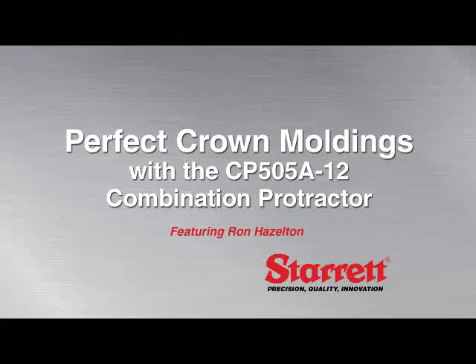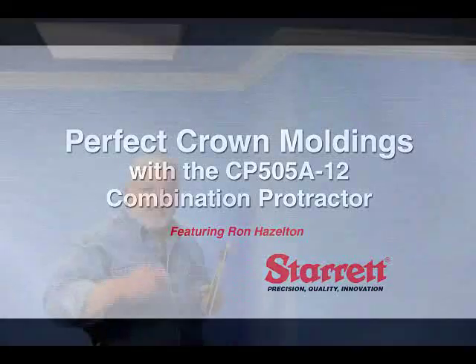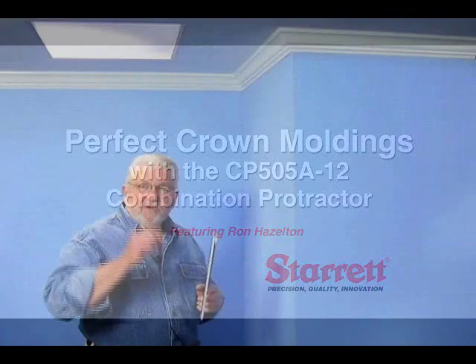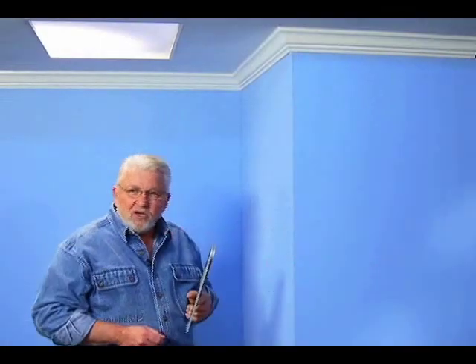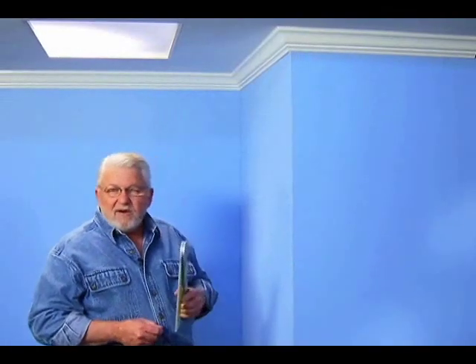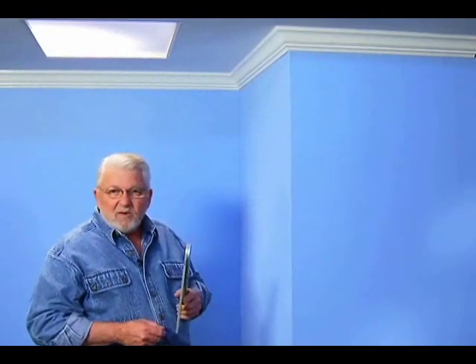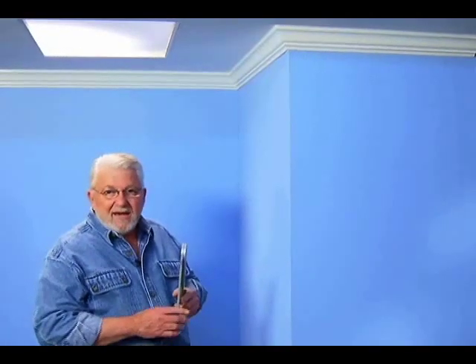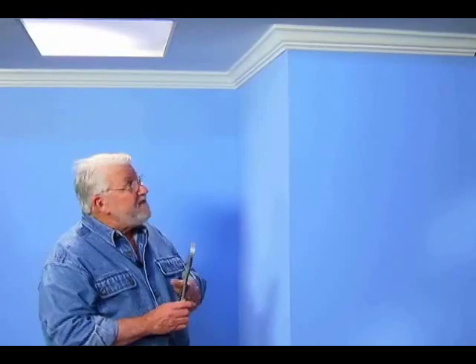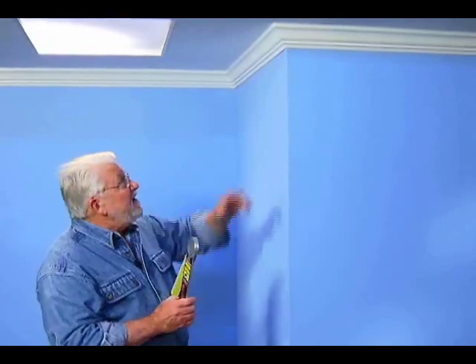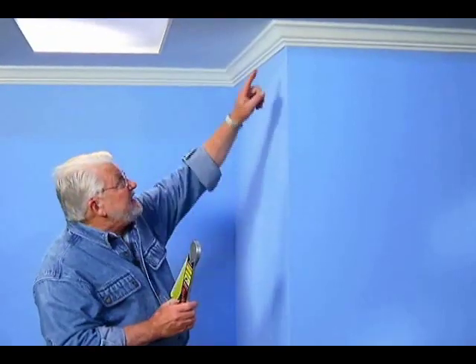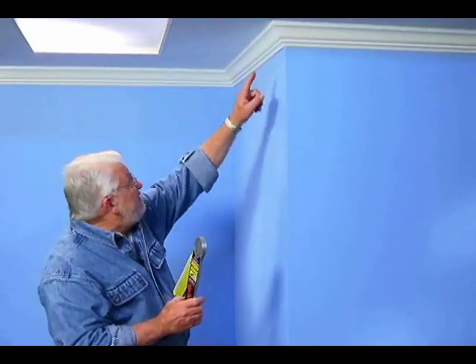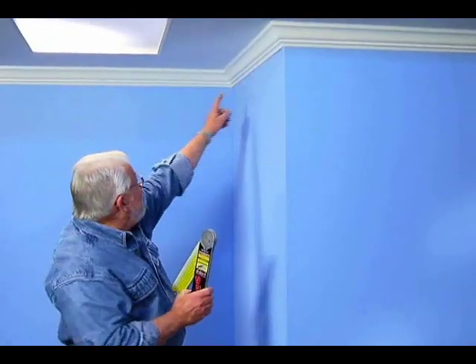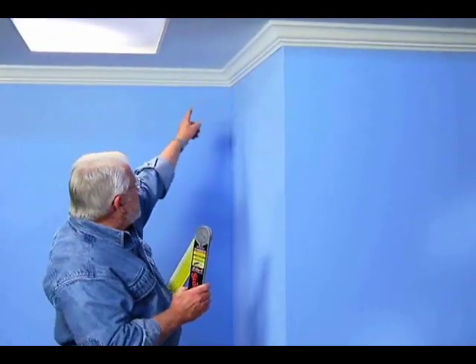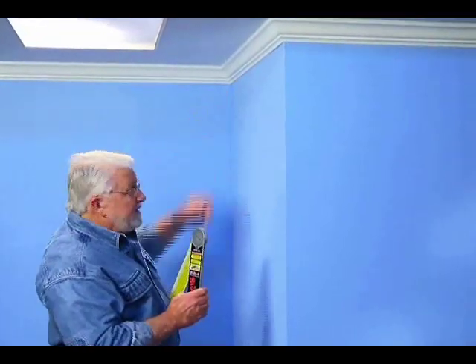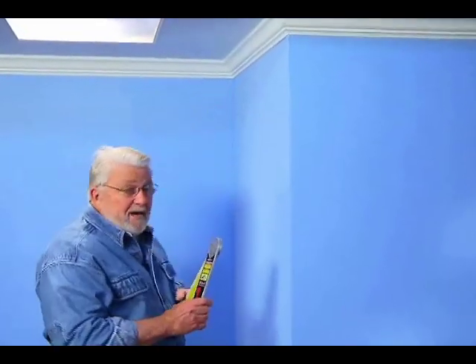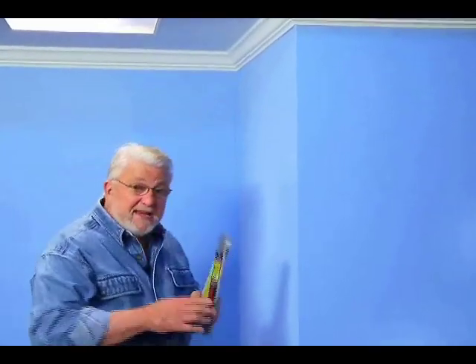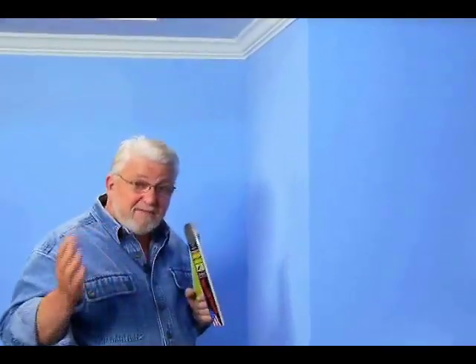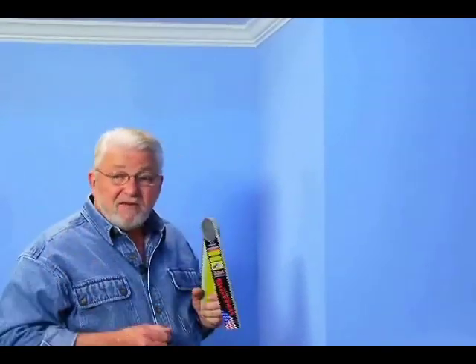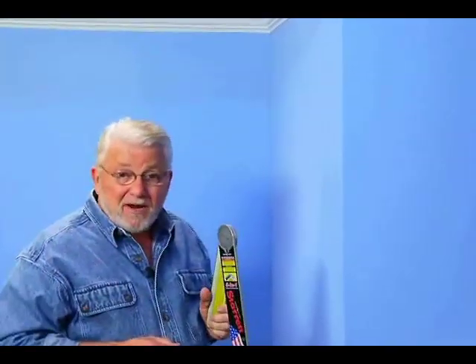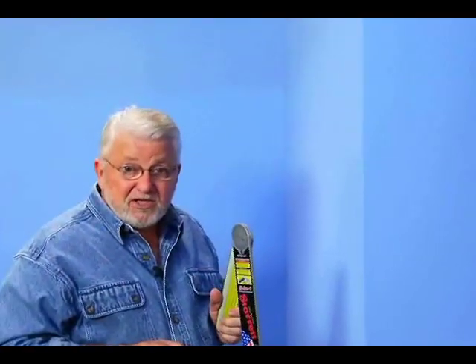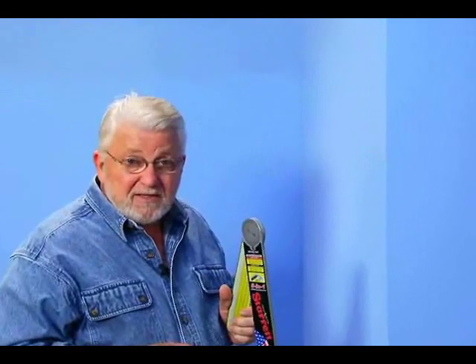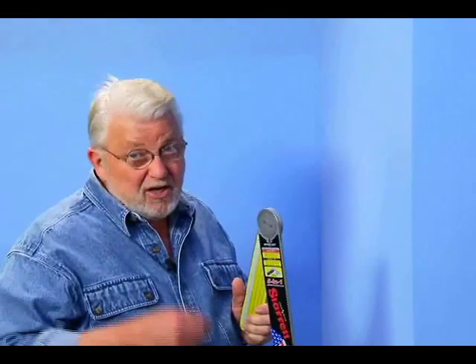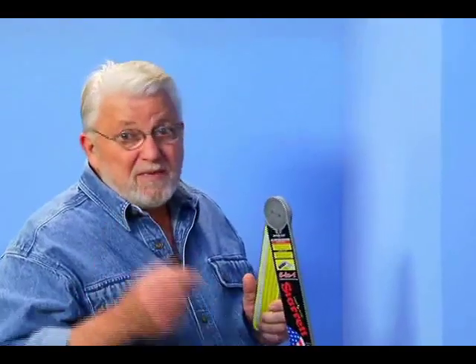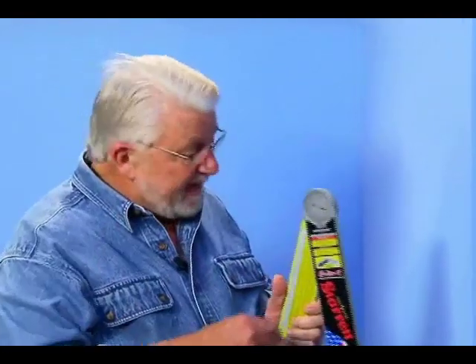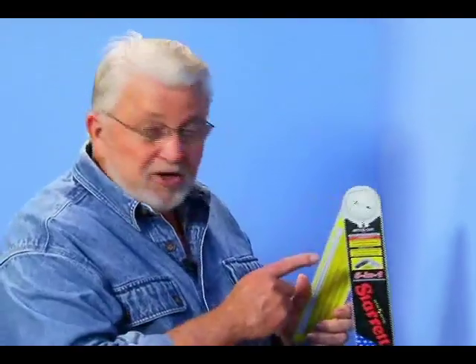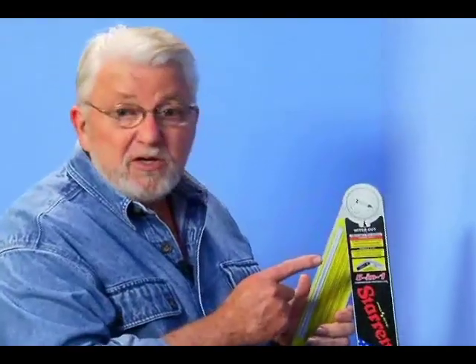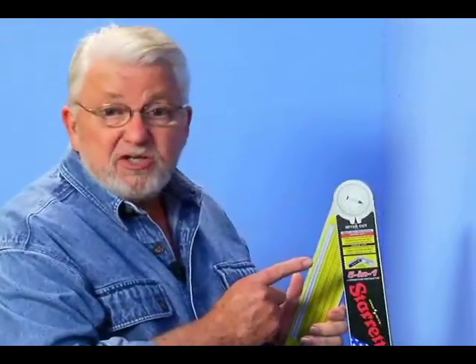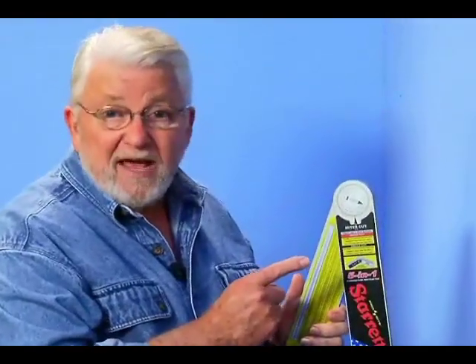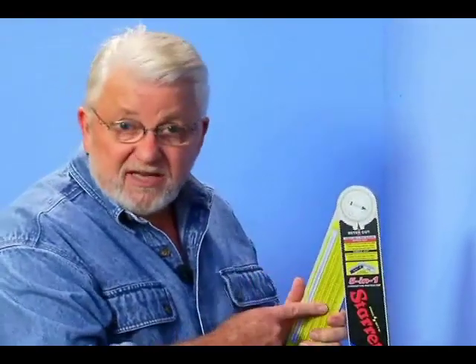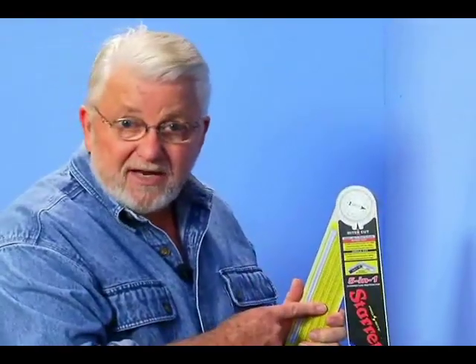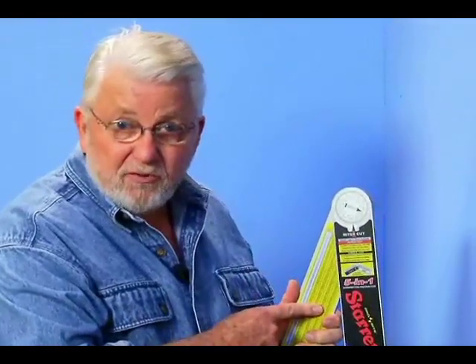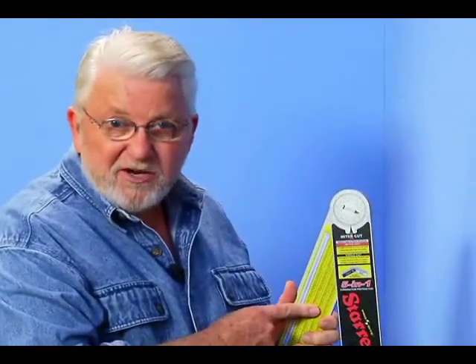The secret to a good-looking crown molding job is having very tight-fitting miters. Now, that can be a difficult proposition. It can also be a lot easier using a tool like this combination protractor.